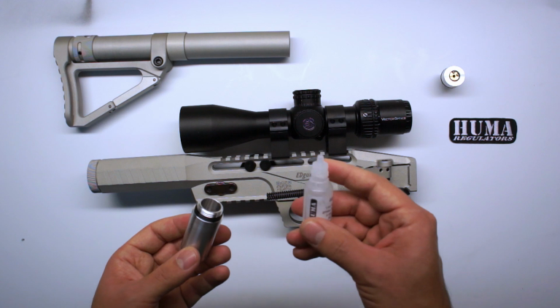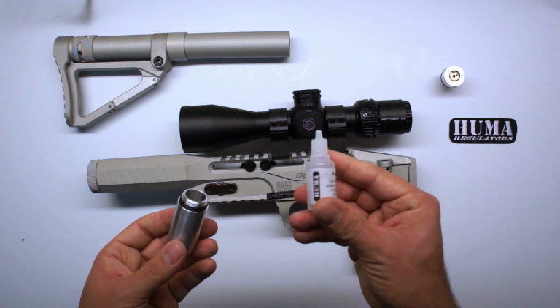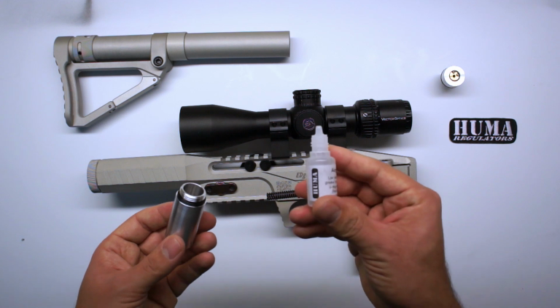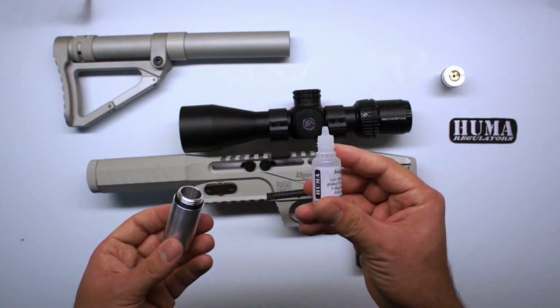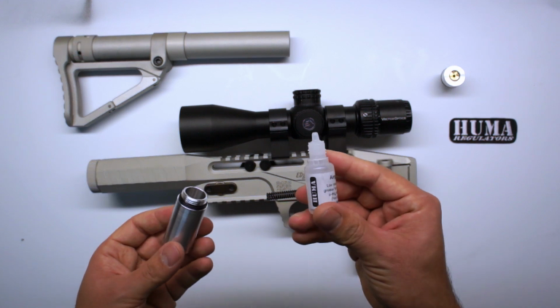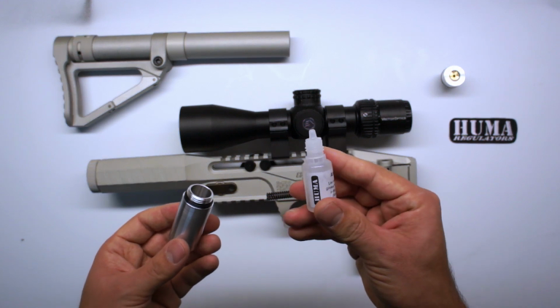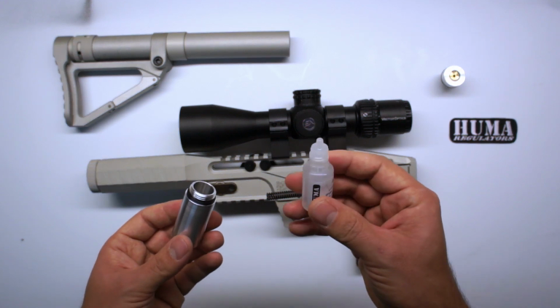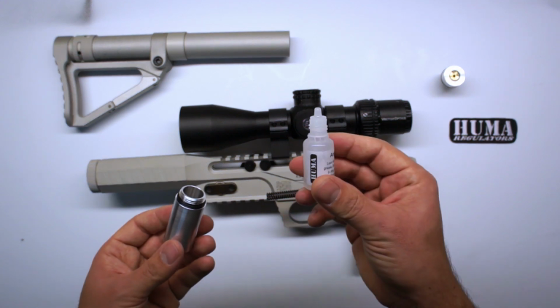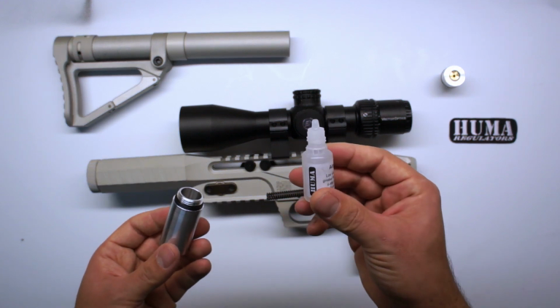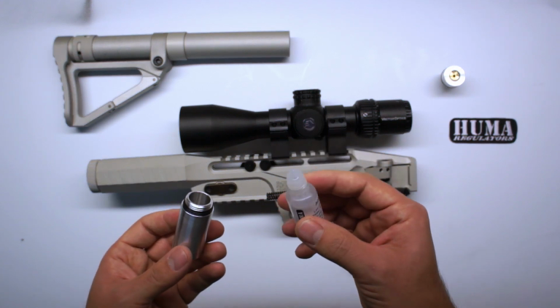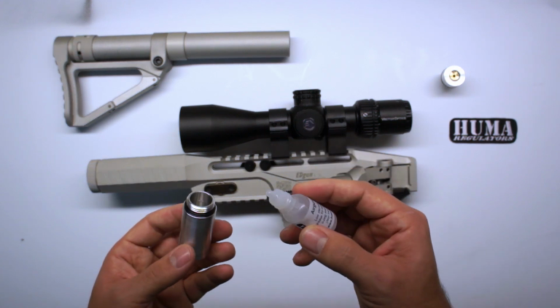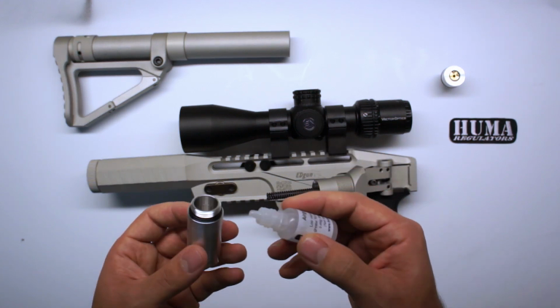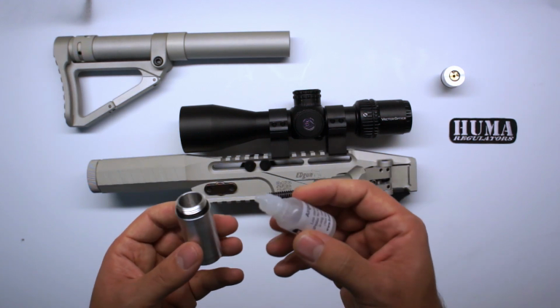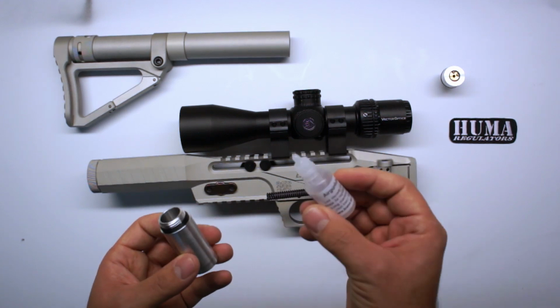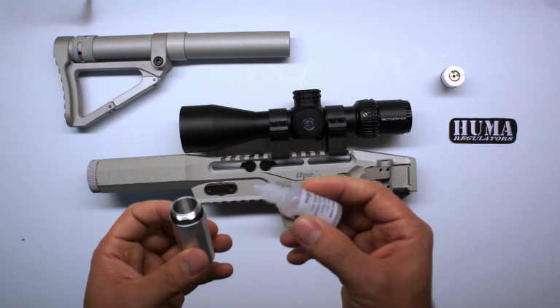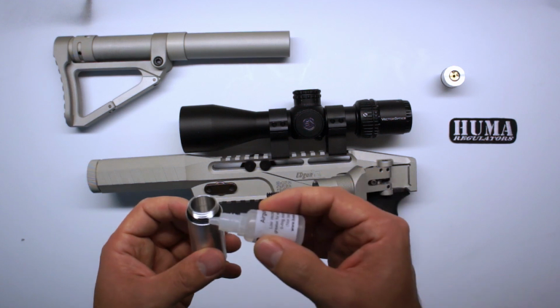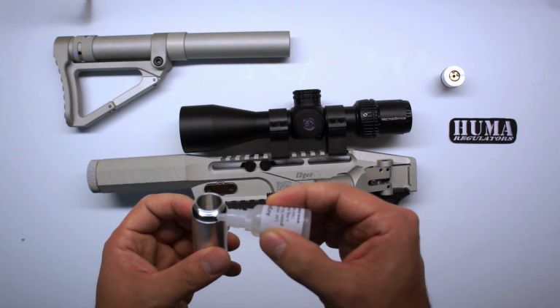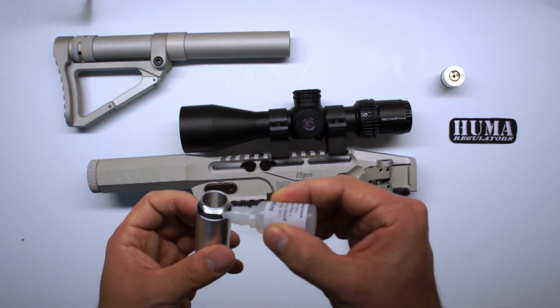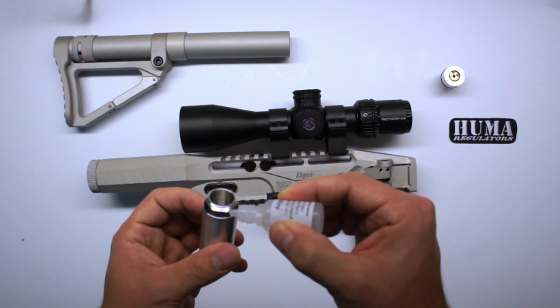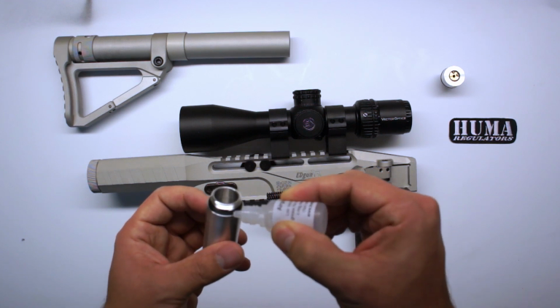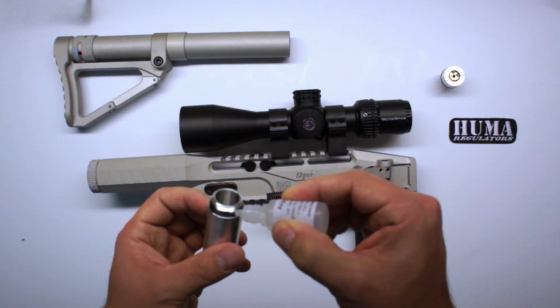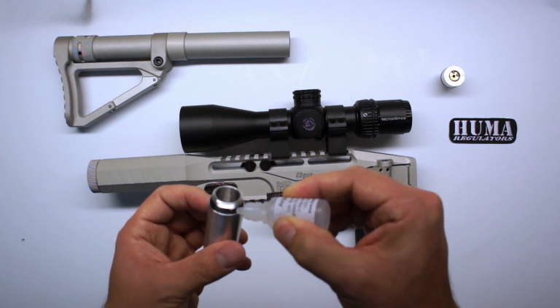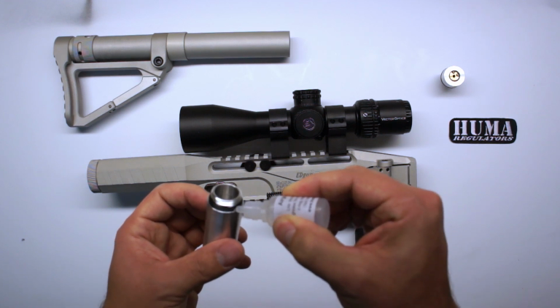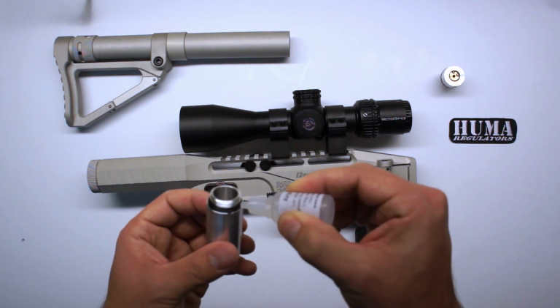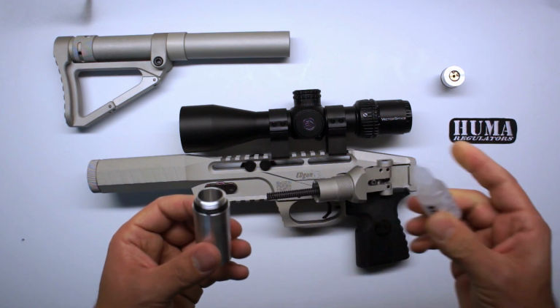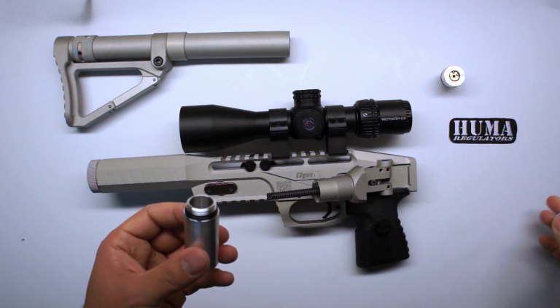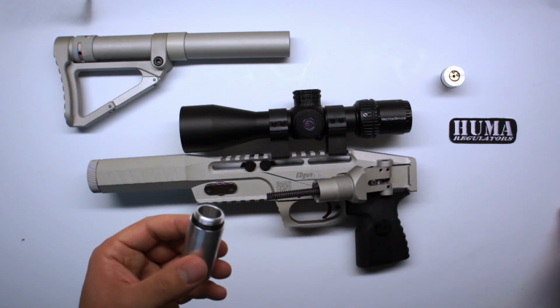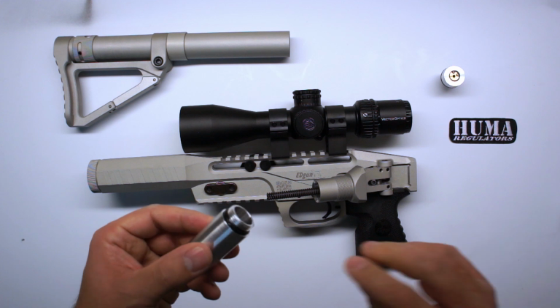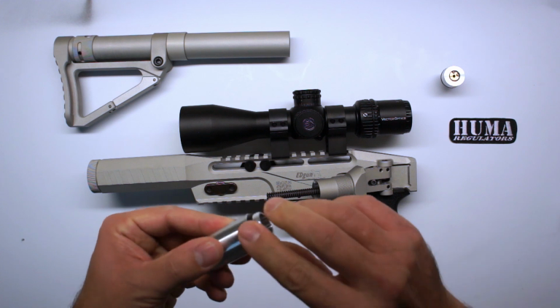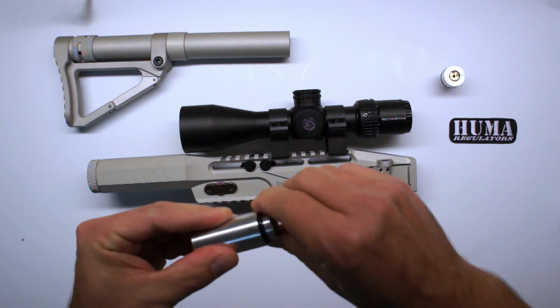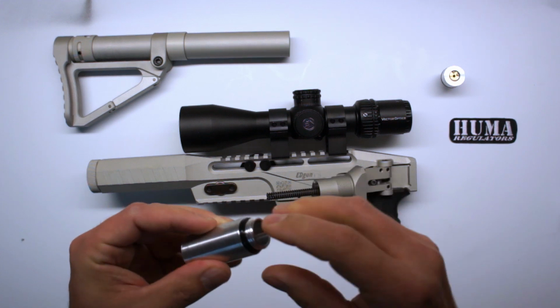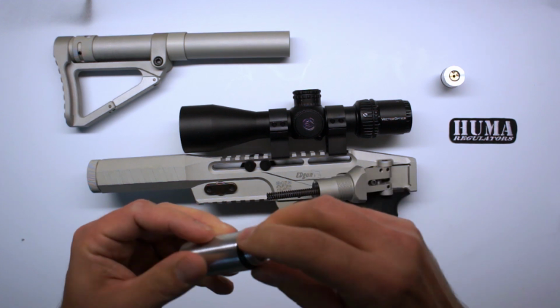Now take some lube — you can get this on the Yuma Air website. Put a small dab on the o-rings.